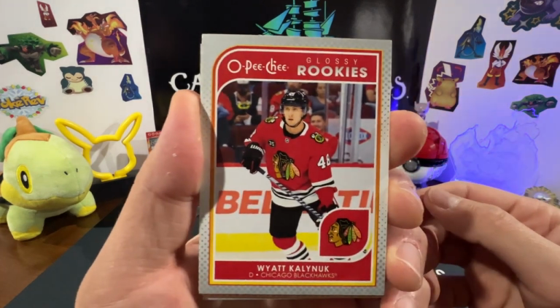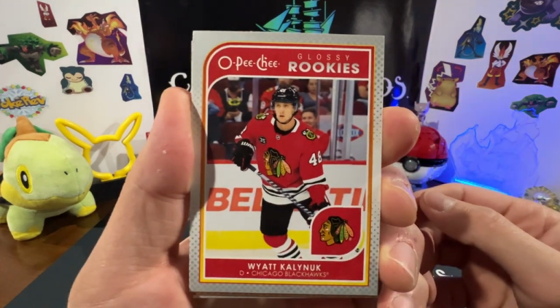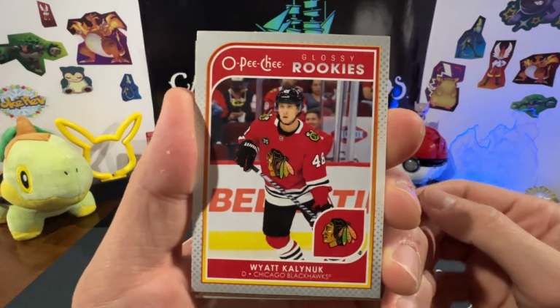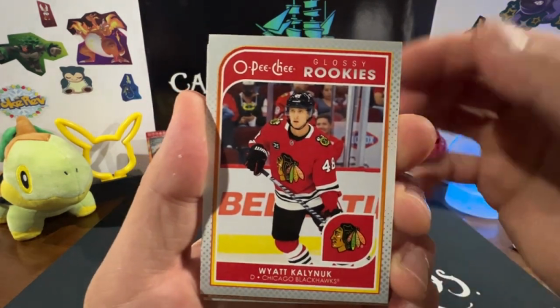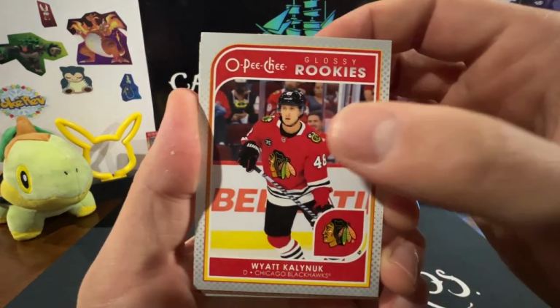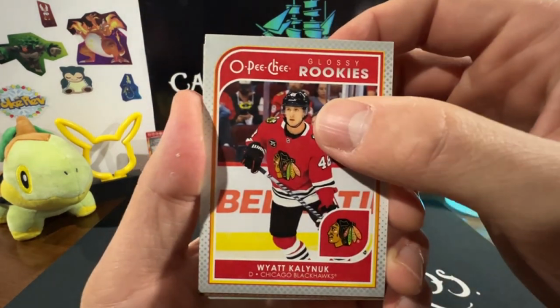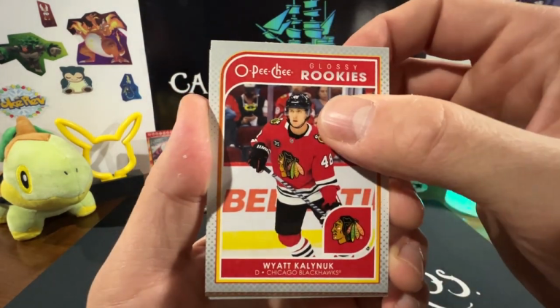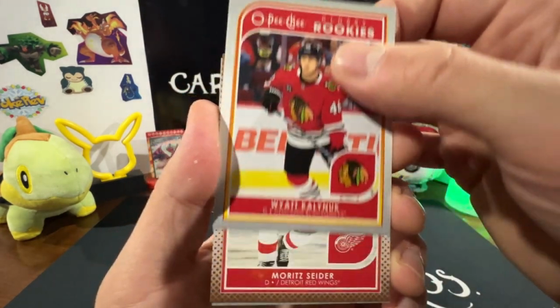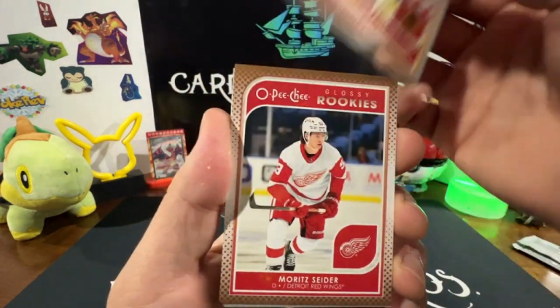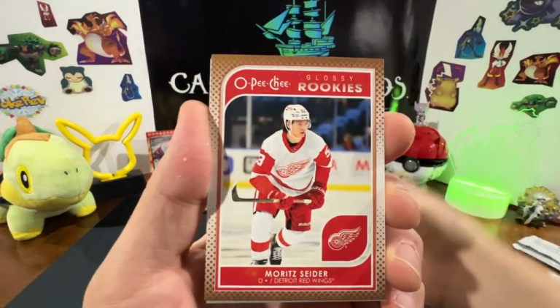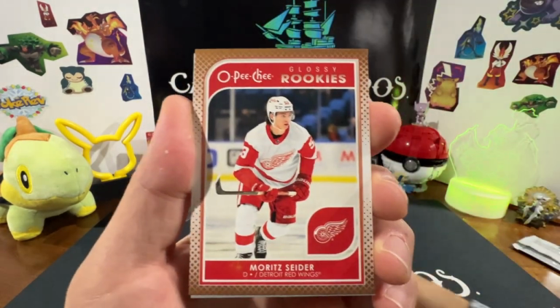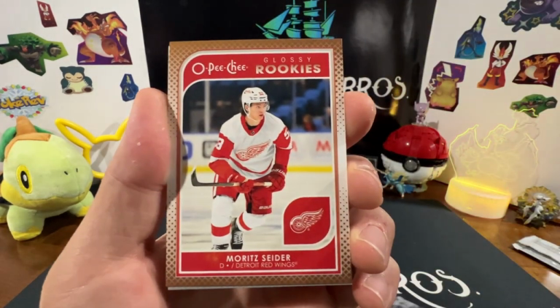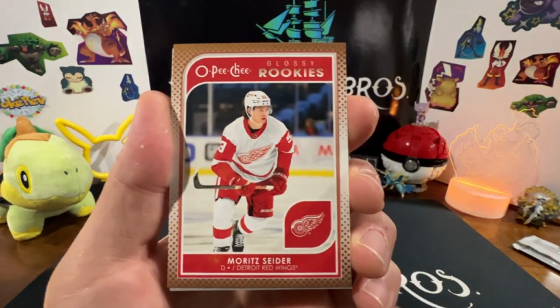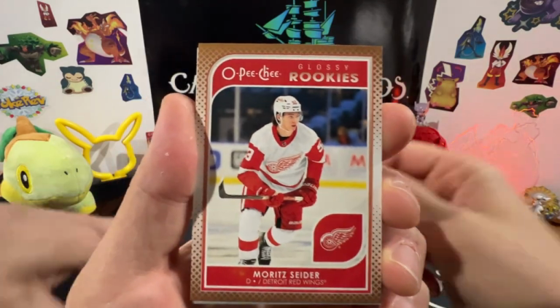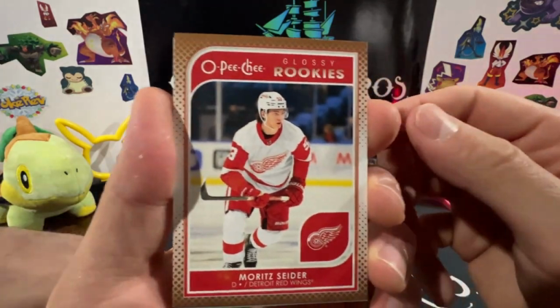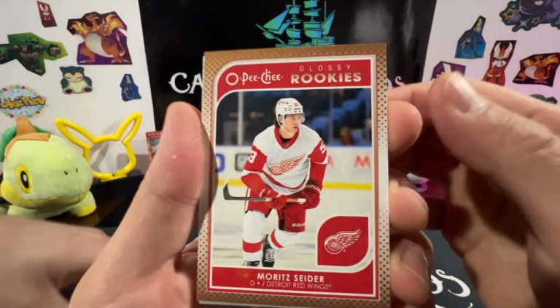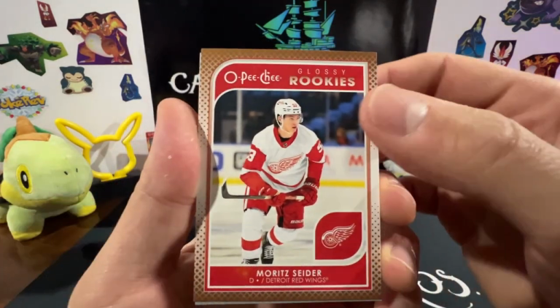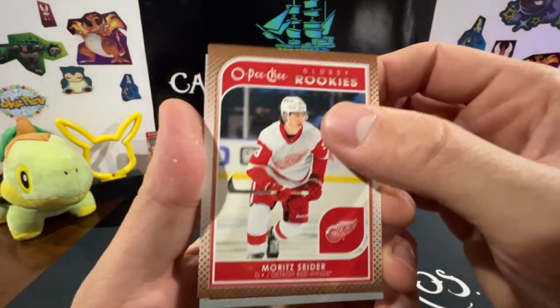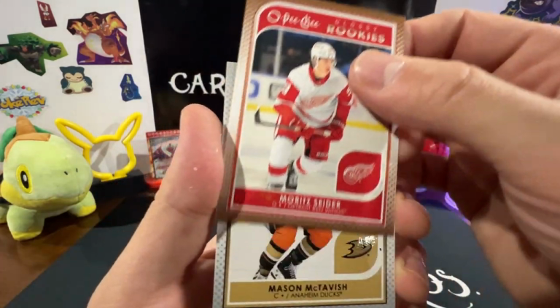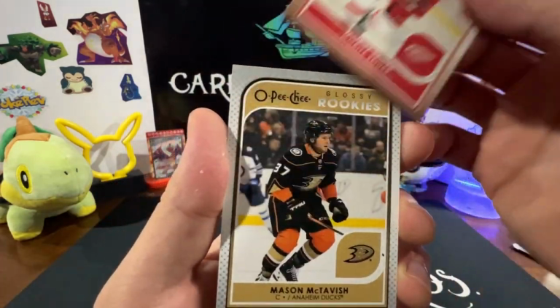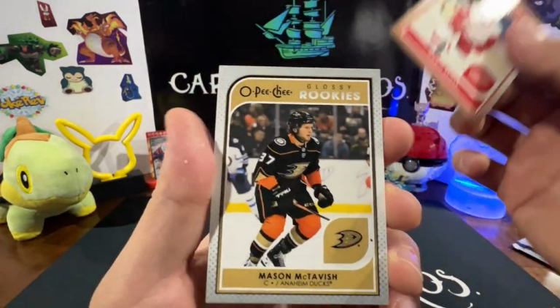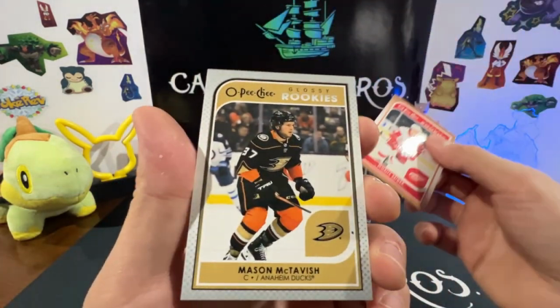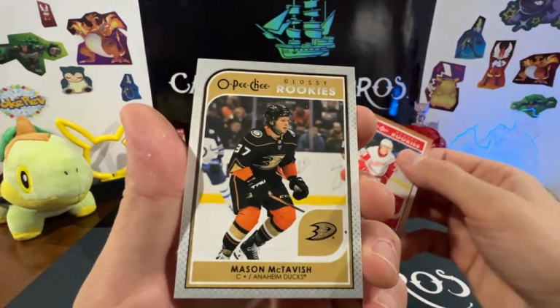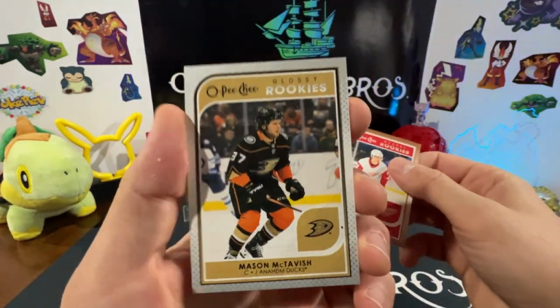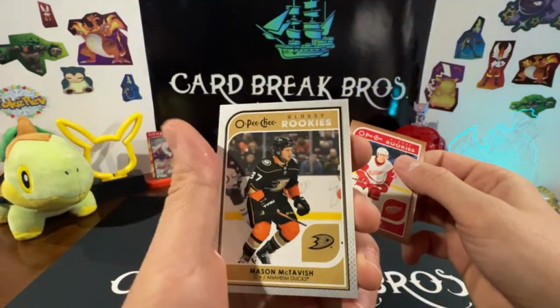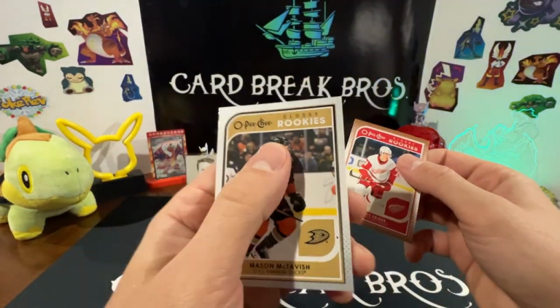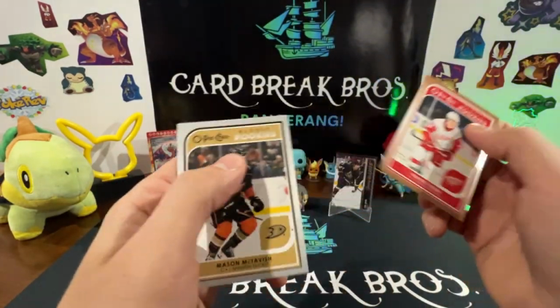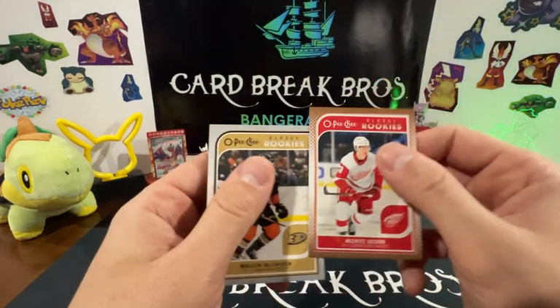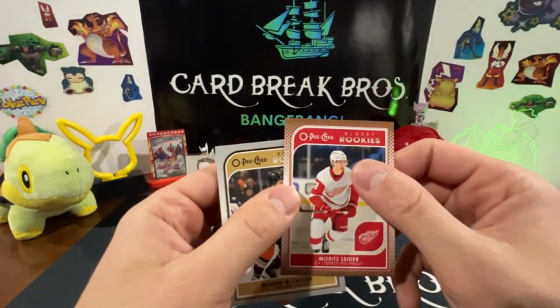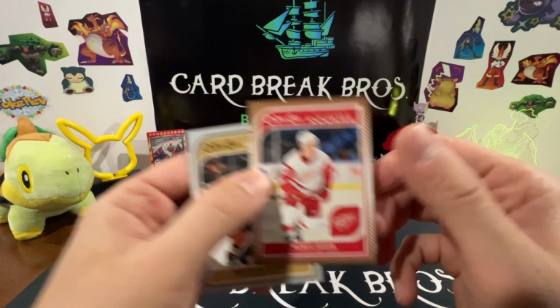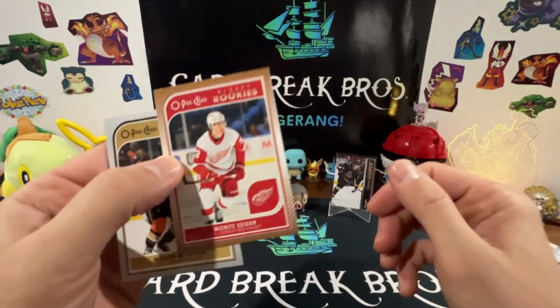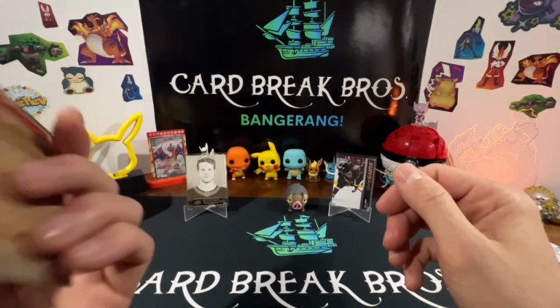We got a Wyatt Kalynuk glossy rookie. Got Marat Khusnutdinov — that's cool — and a Mason McTavish. Cool!